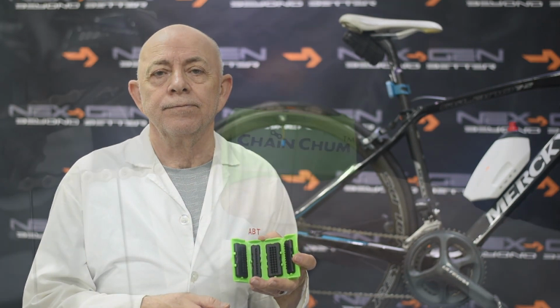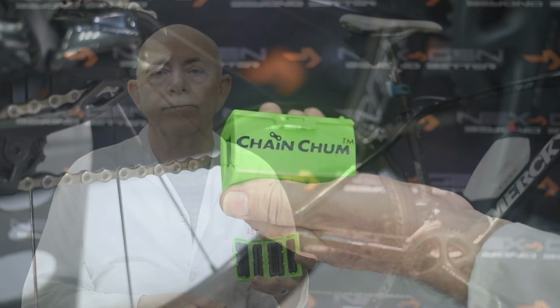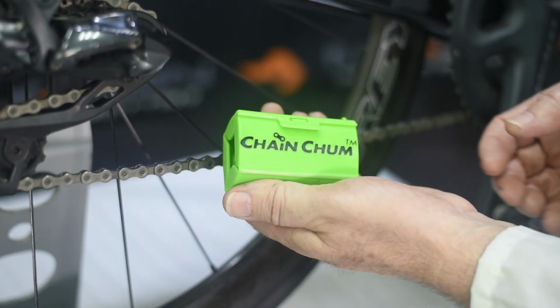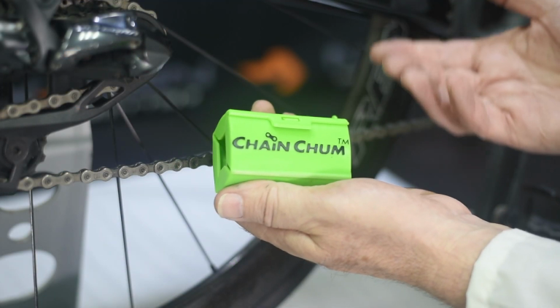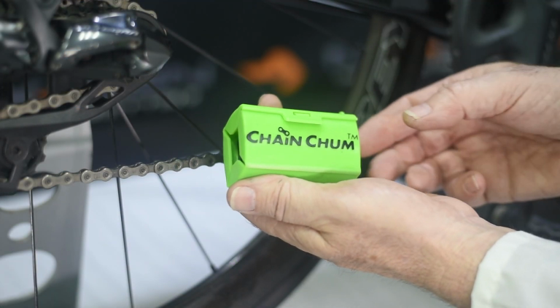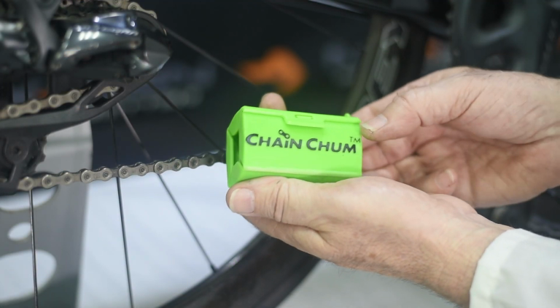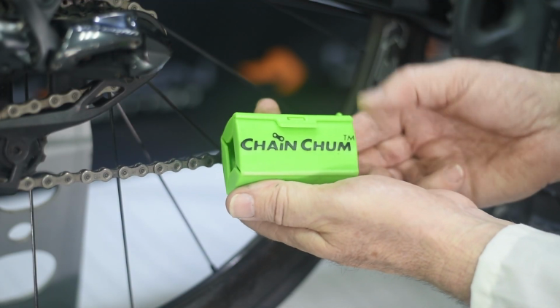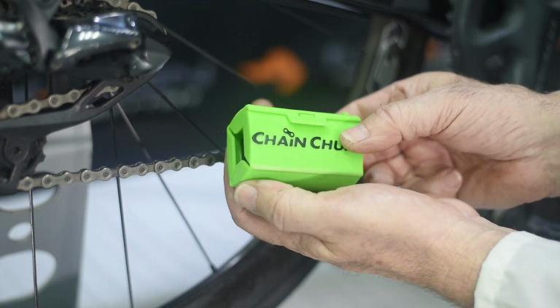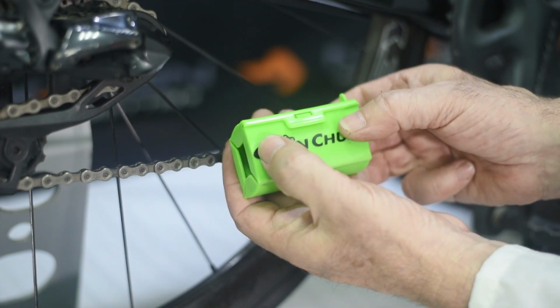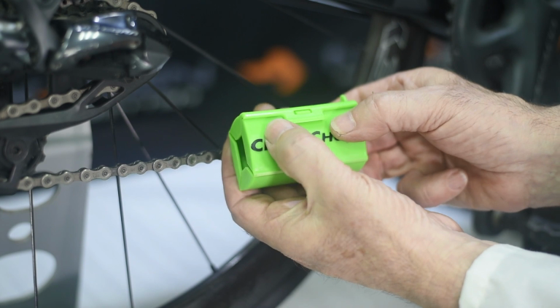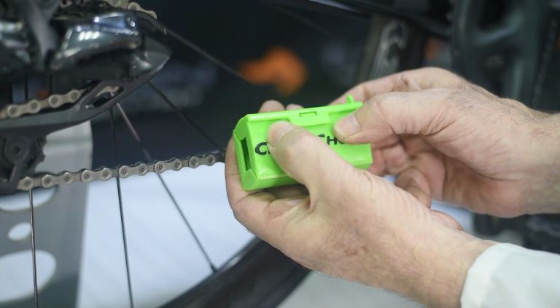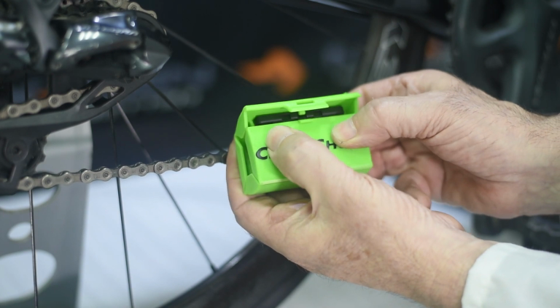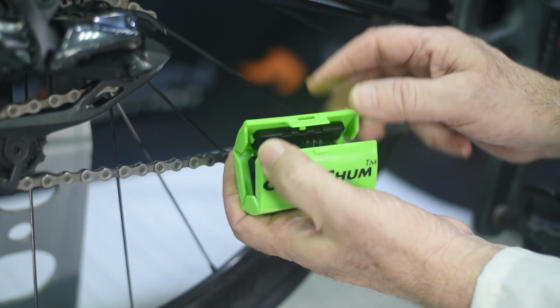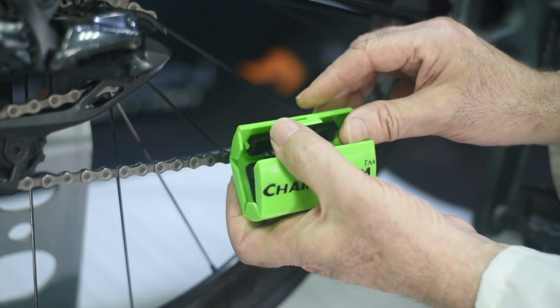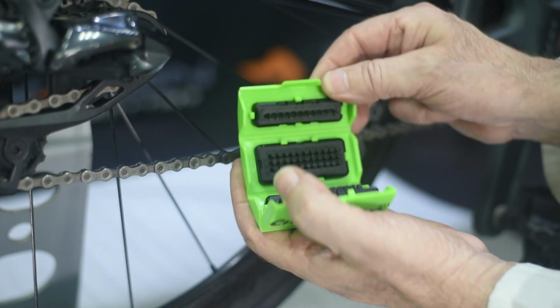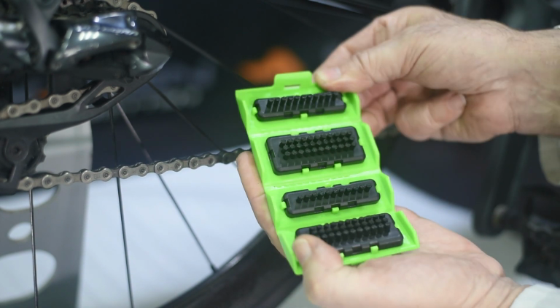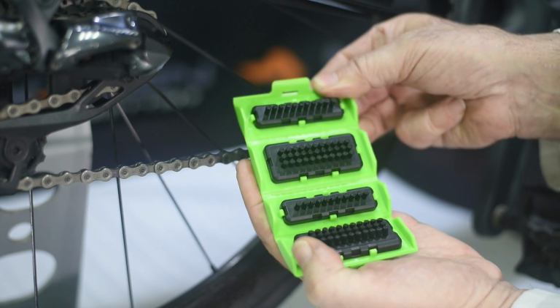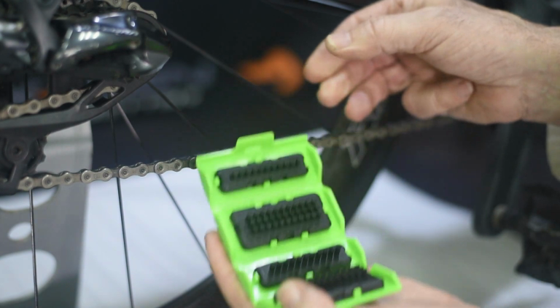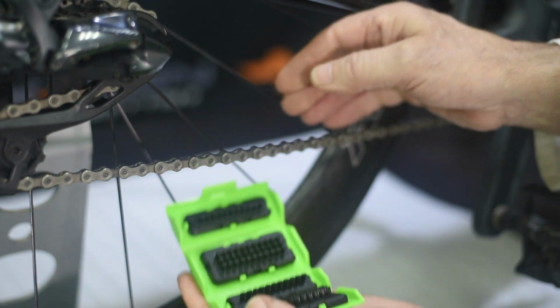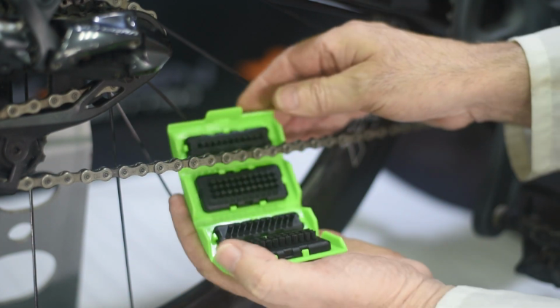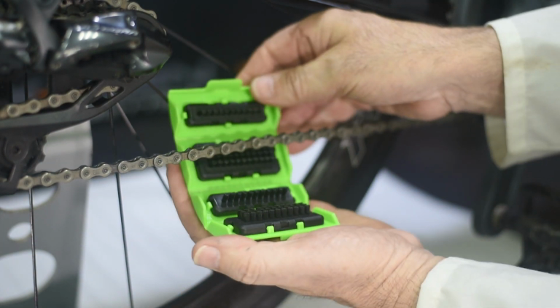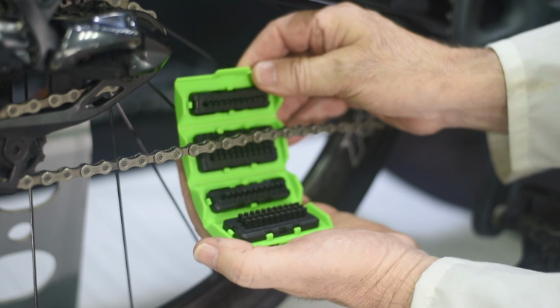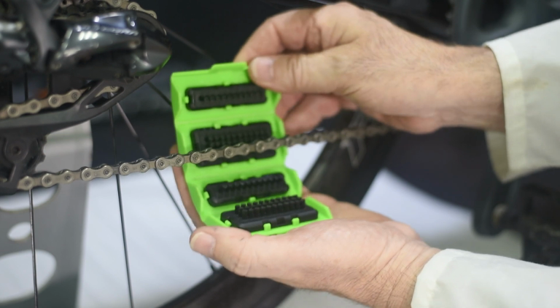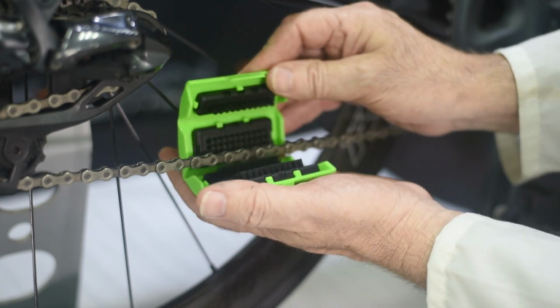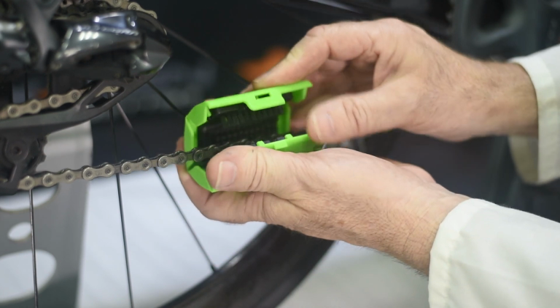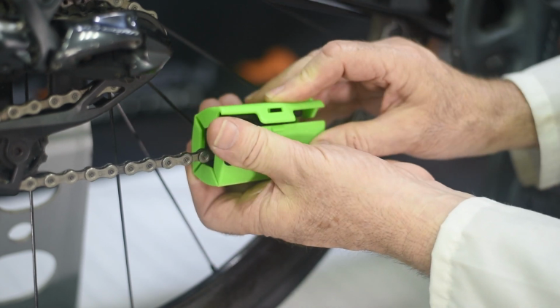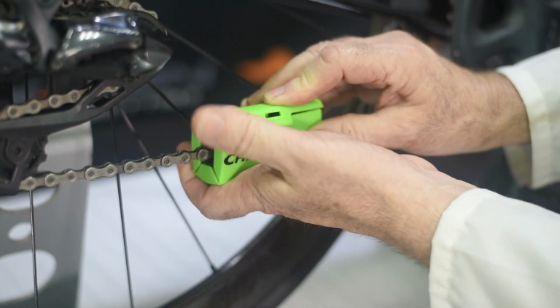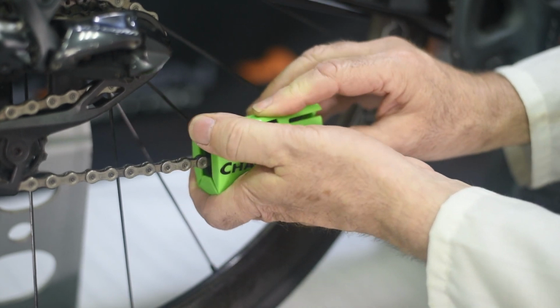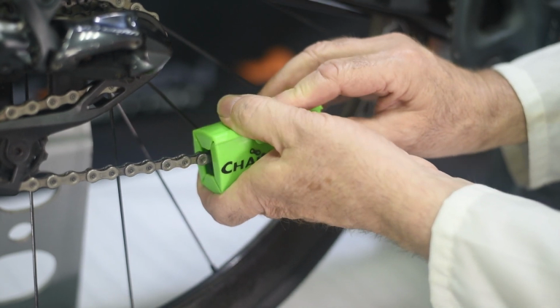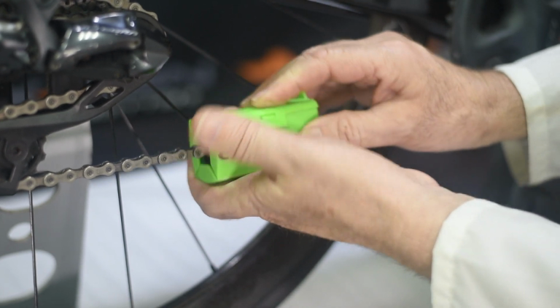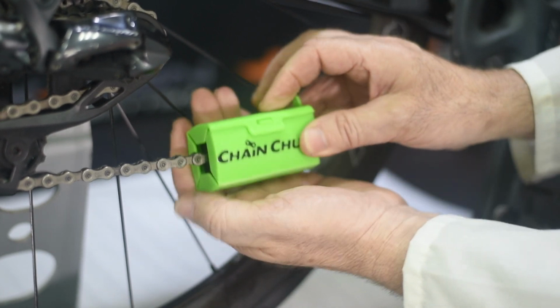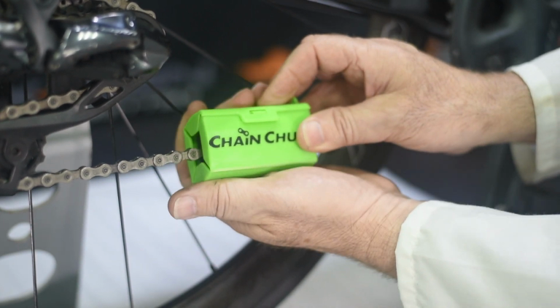When using Chain Chun it's extremely easy to operate. First of all push to unclip, open, place it around the rear of your chain, push back and it will snap into place.